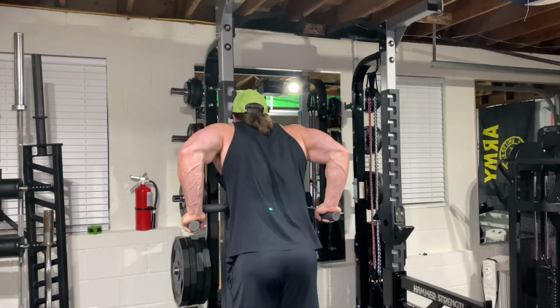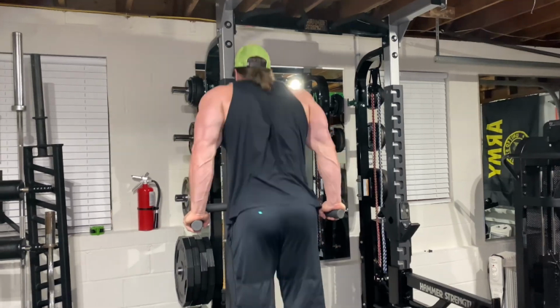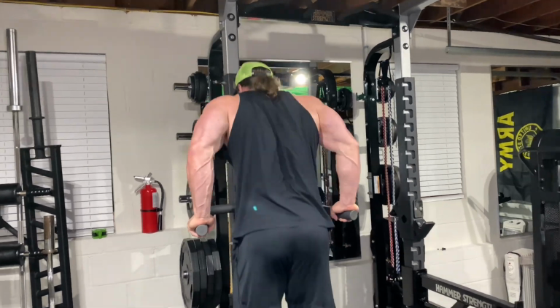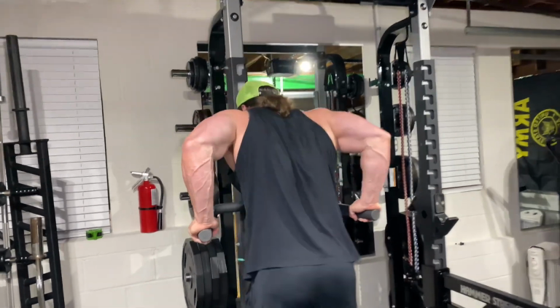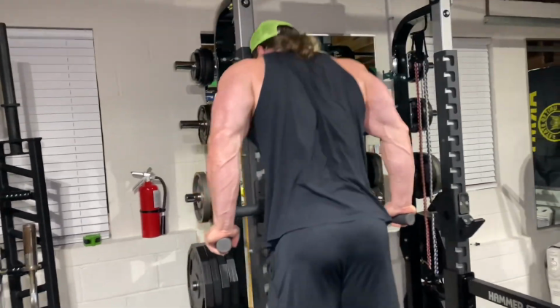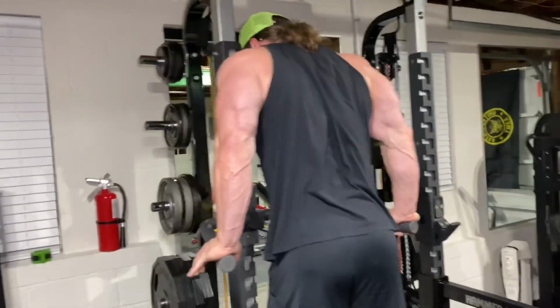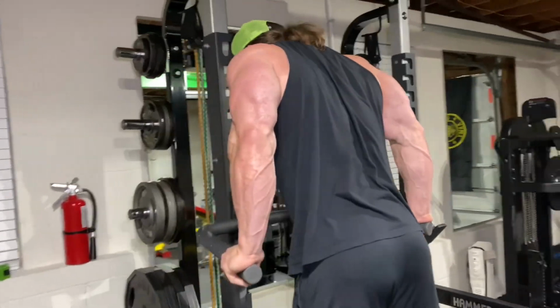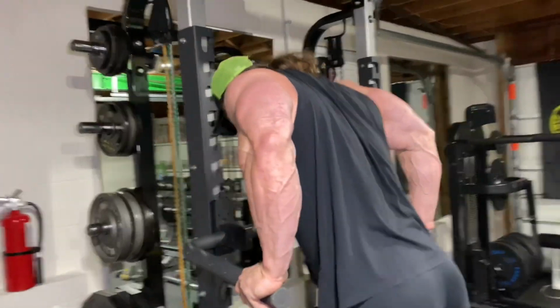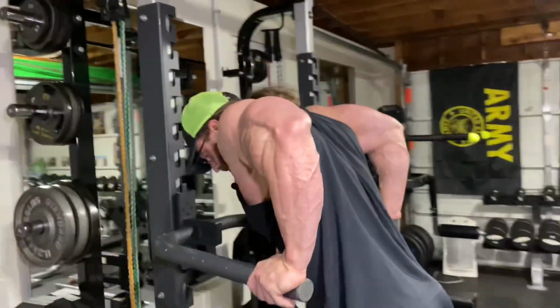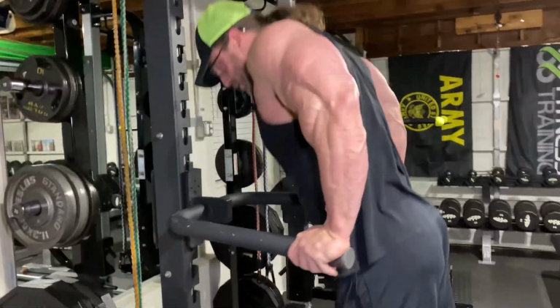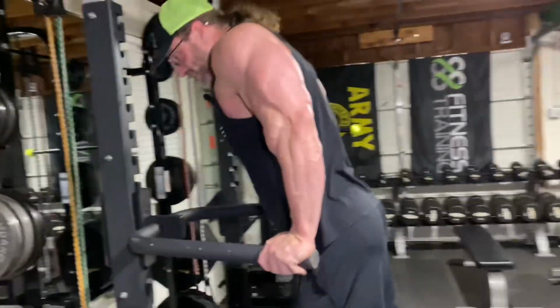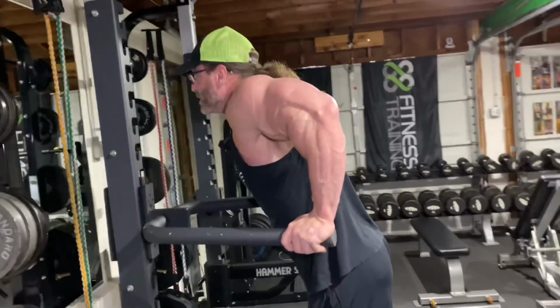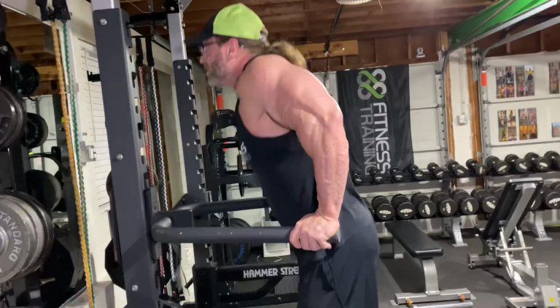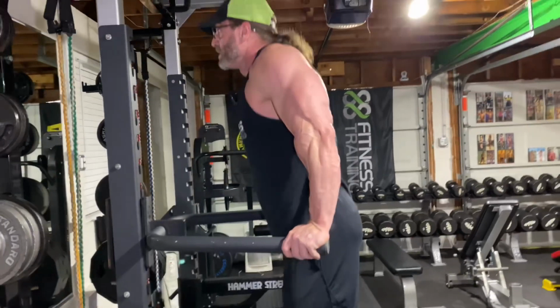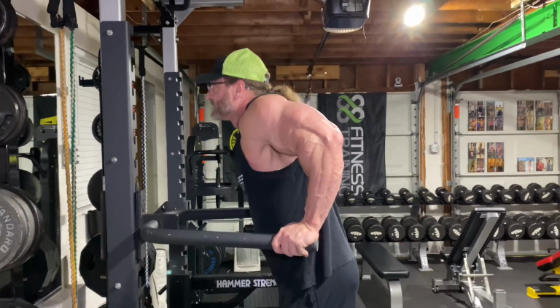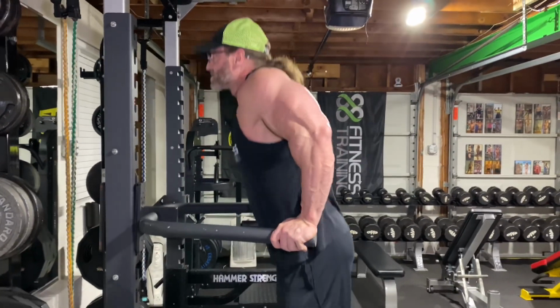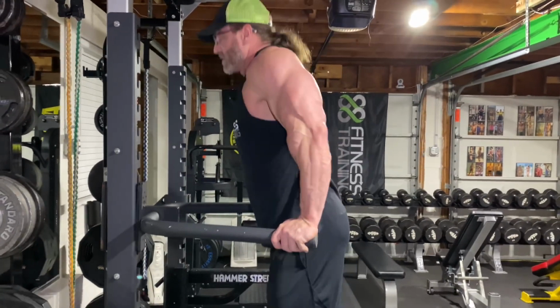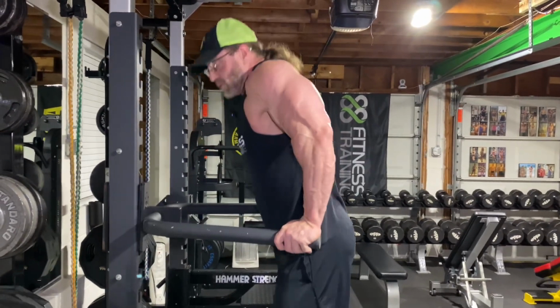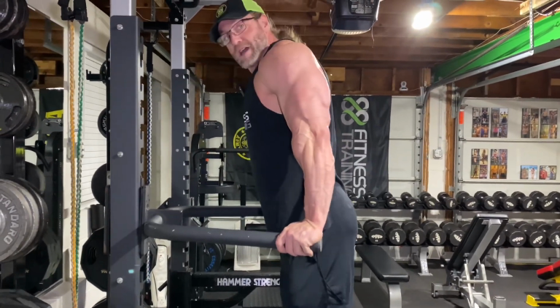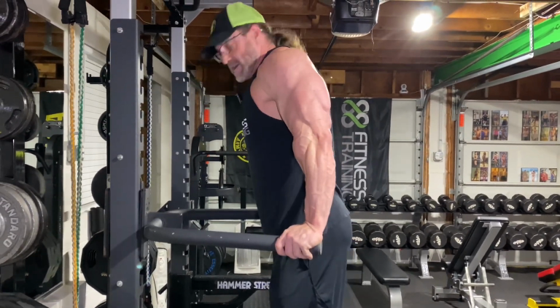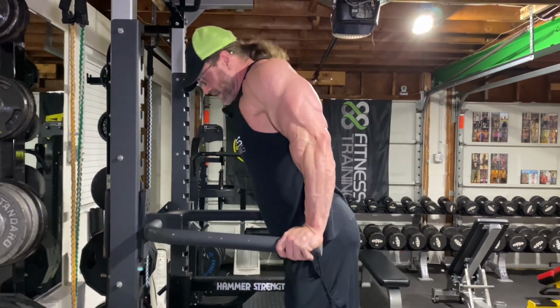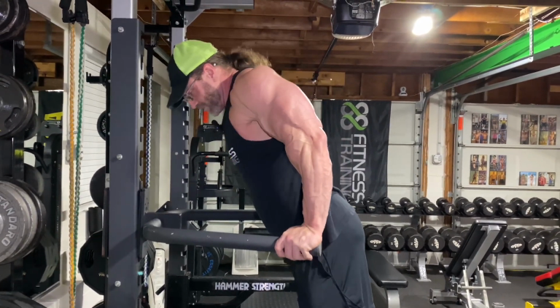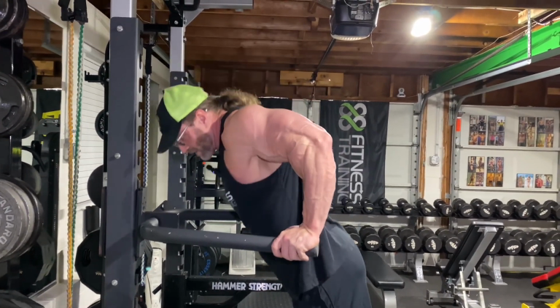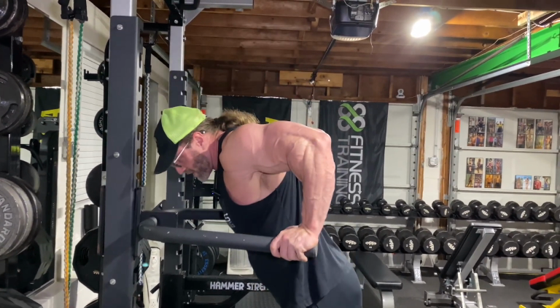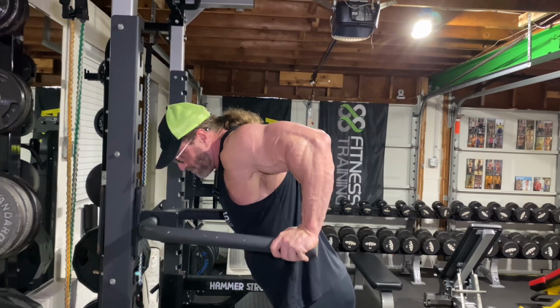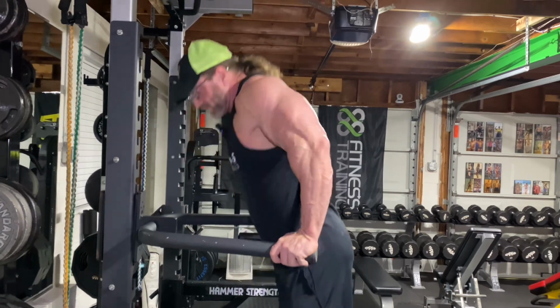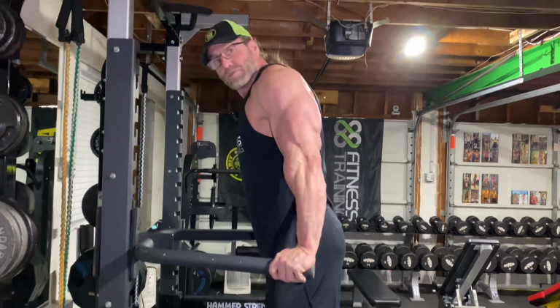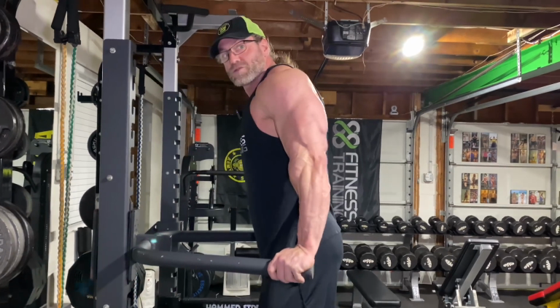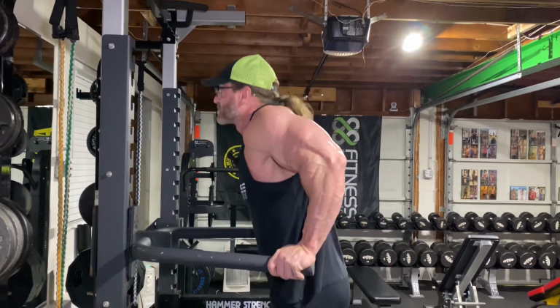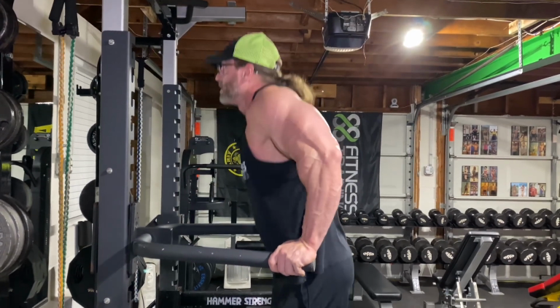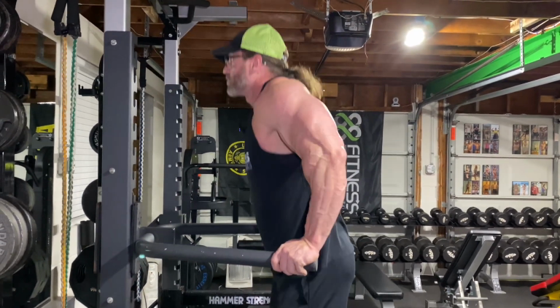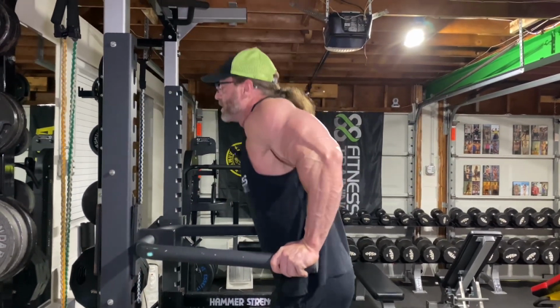Now we're focusing on triceps, so we don't need to lean forward and we don't need to go deep — just triceps. If you want to do chest, then you lean forward and take them deep. But we're doing triceps today, so keep them here.